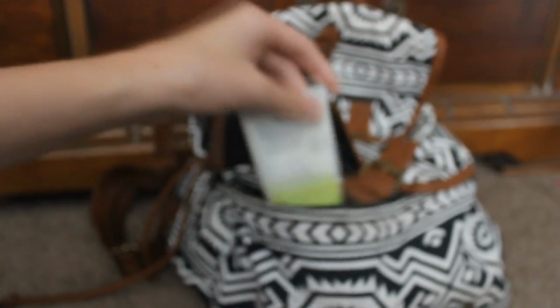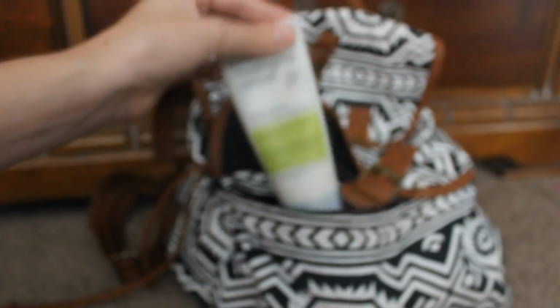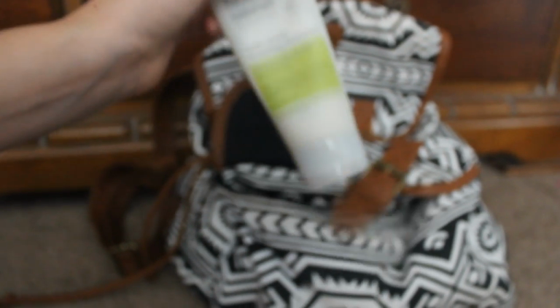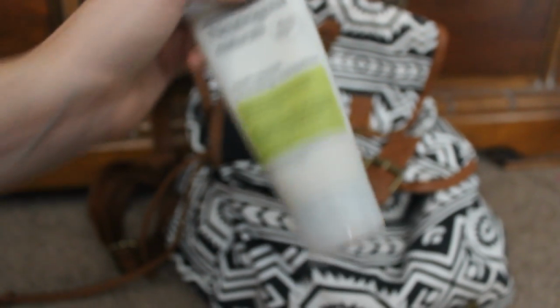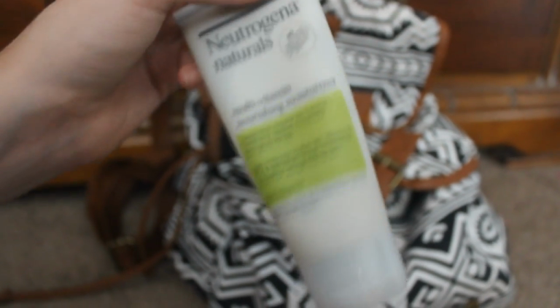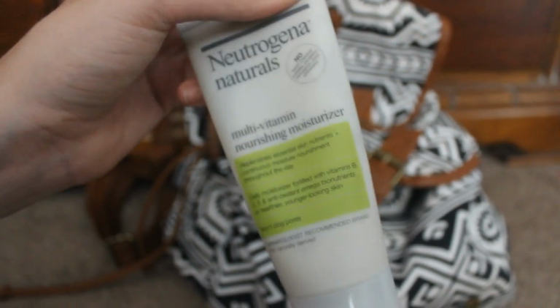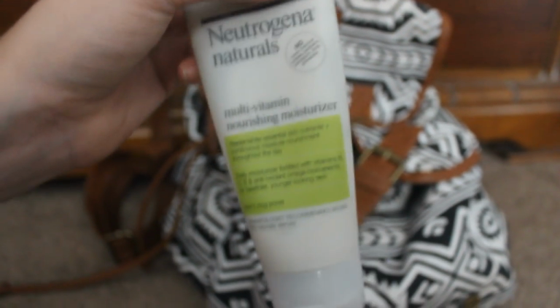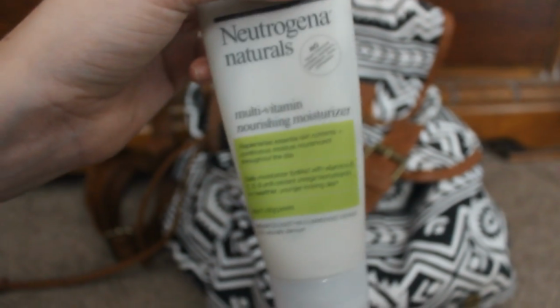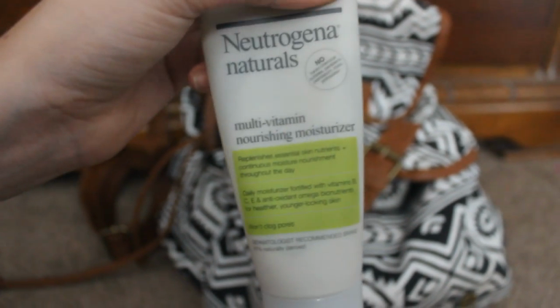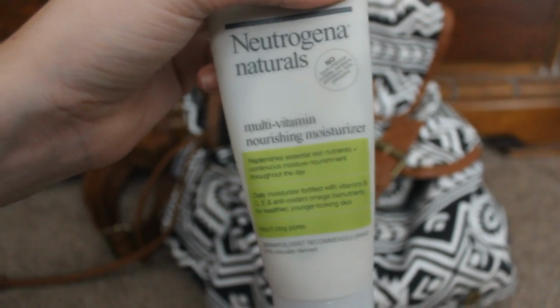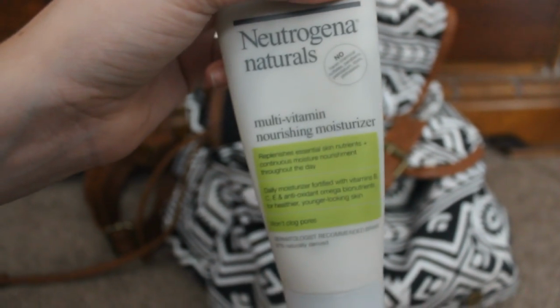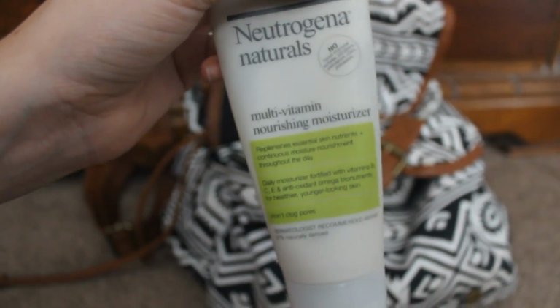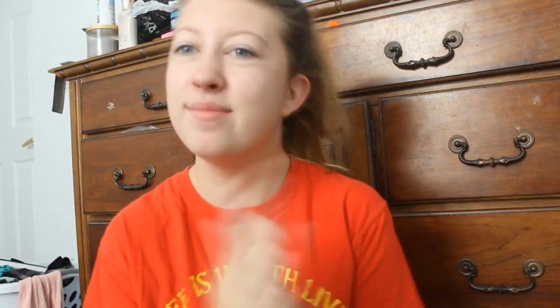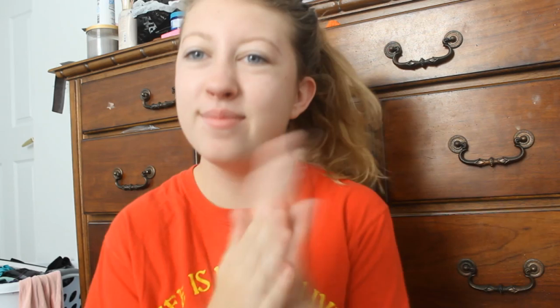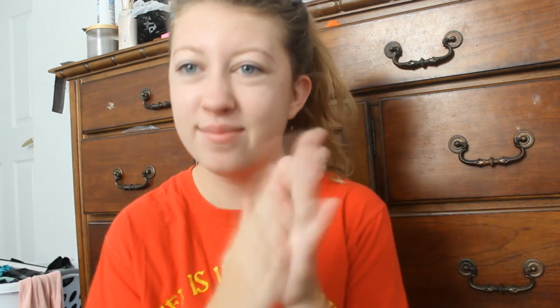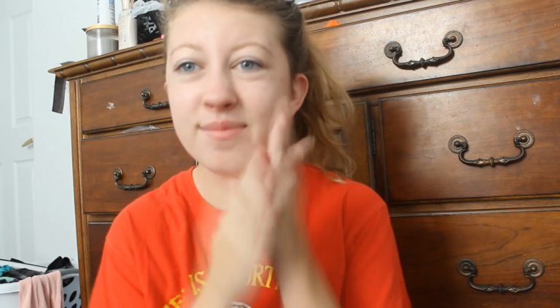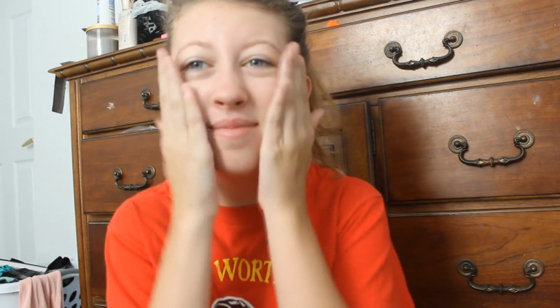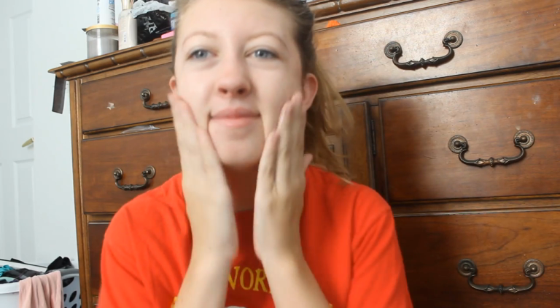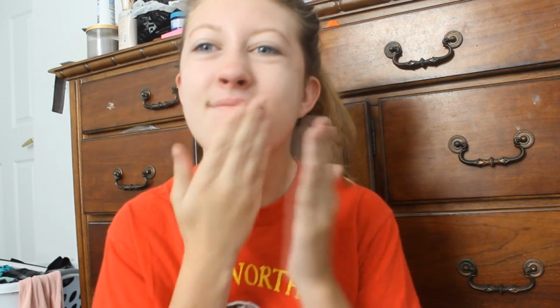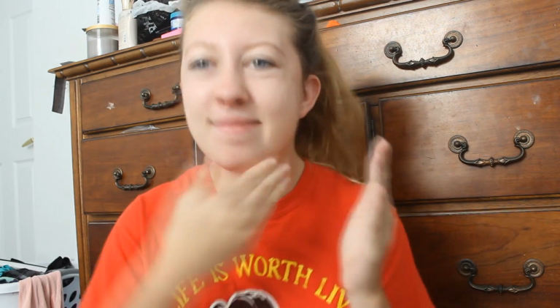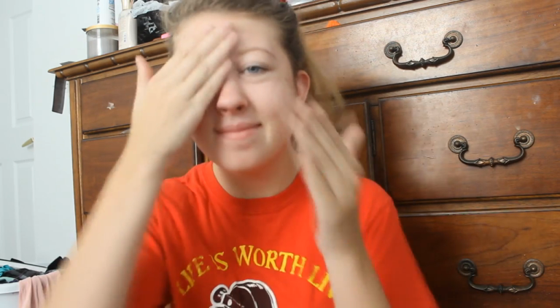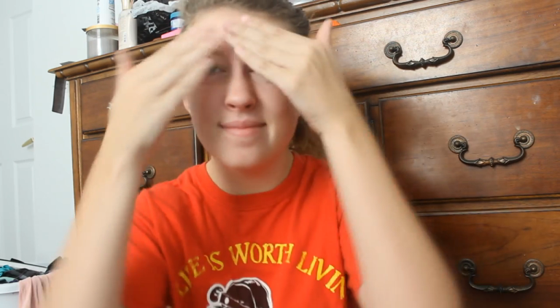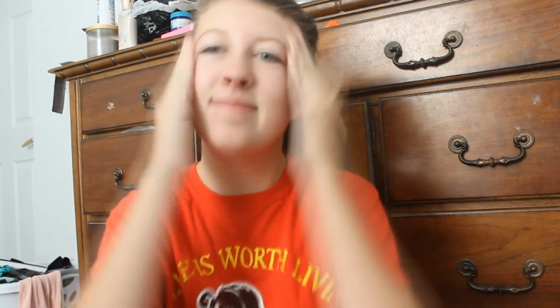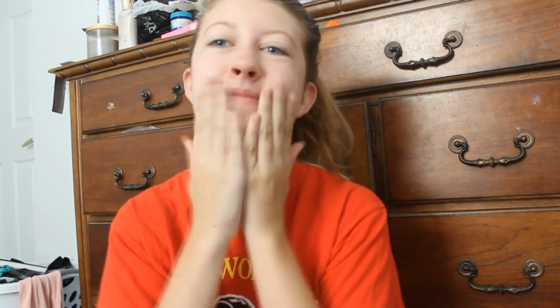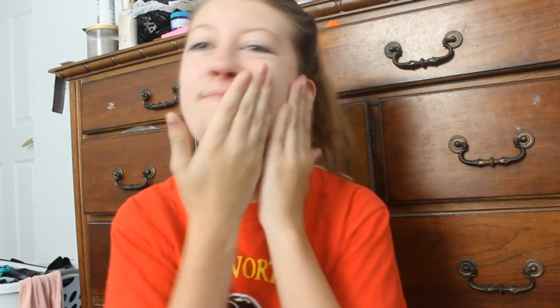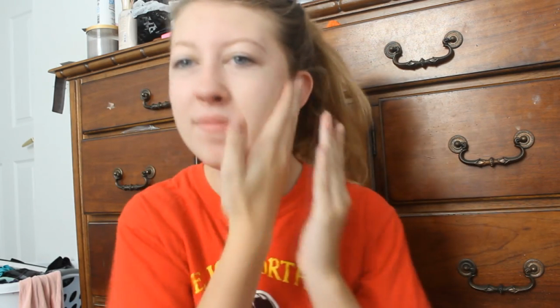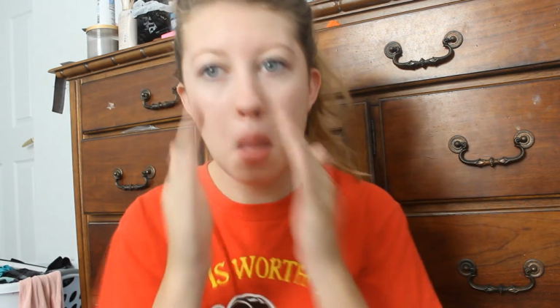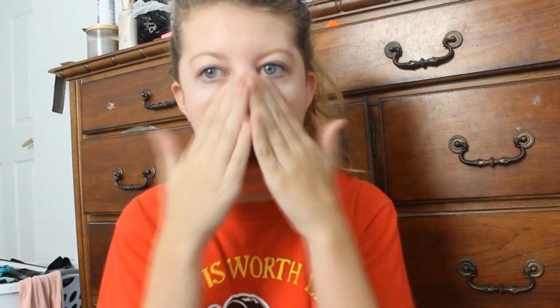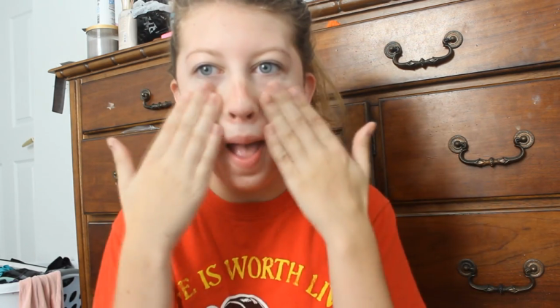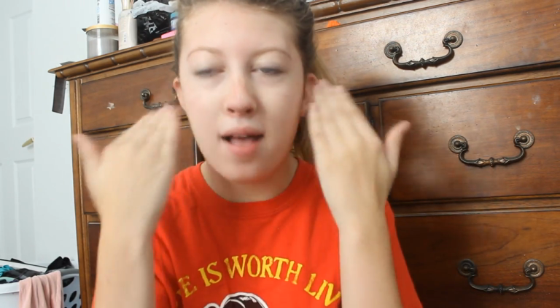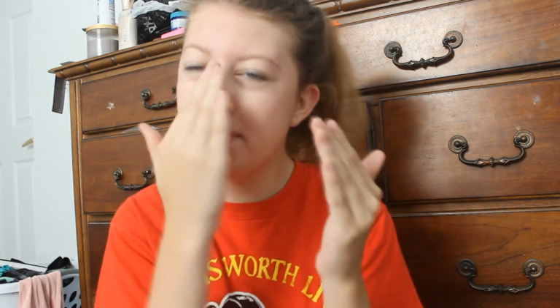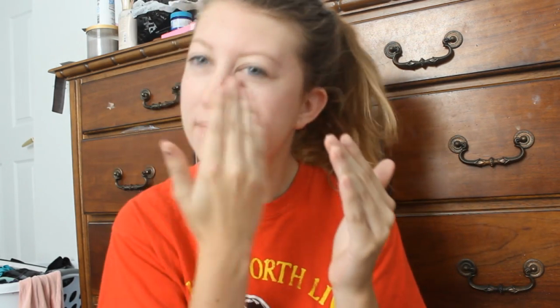I'm starting off the day by using a Neutrogena moisturizer because my face gets super dry when it's colder outside, and we don't want that.